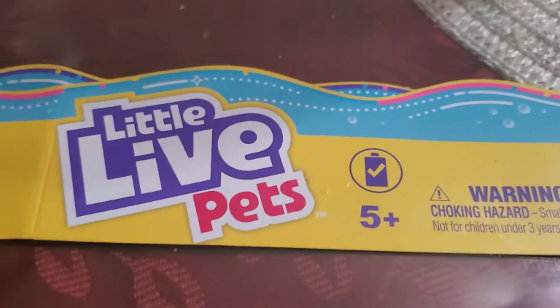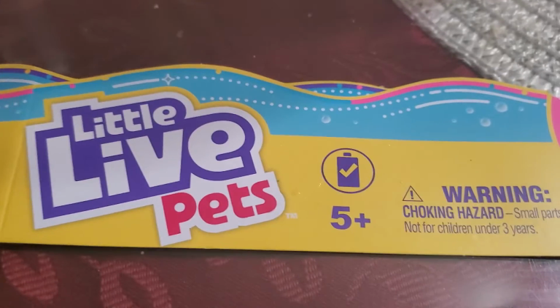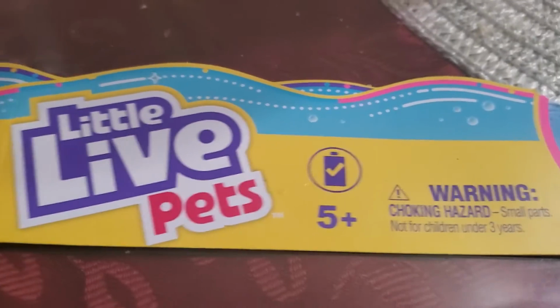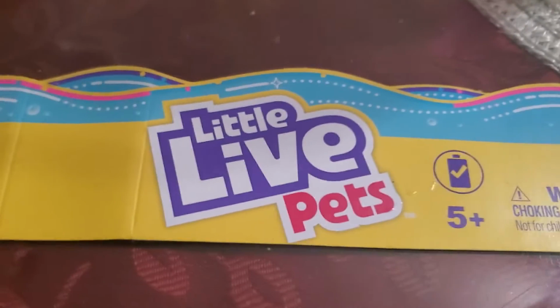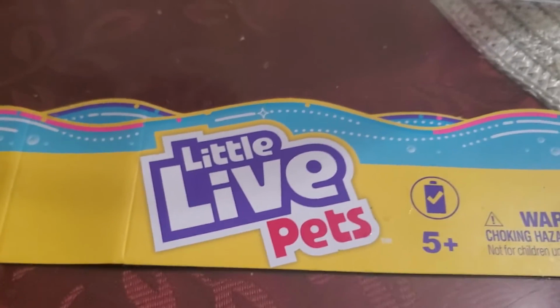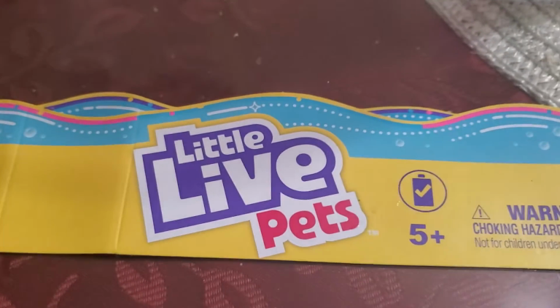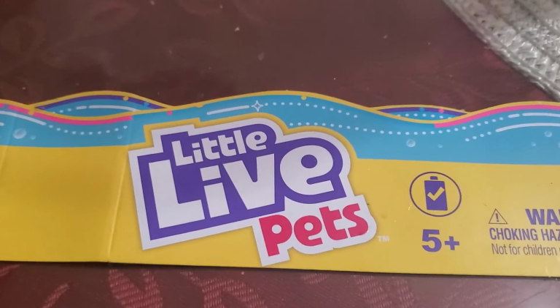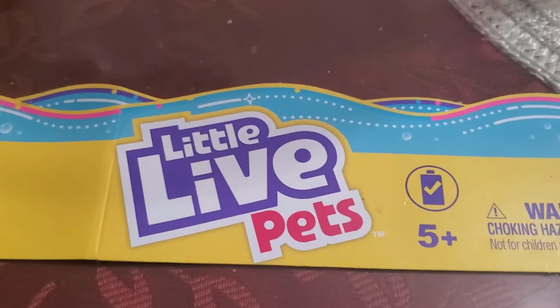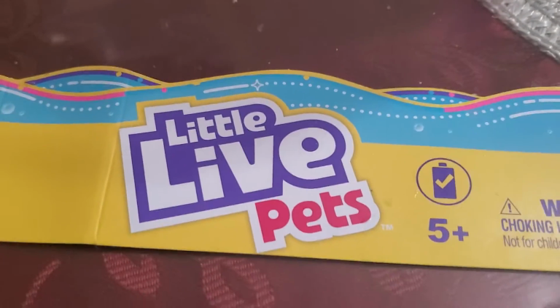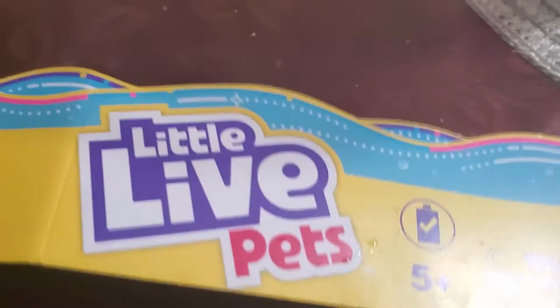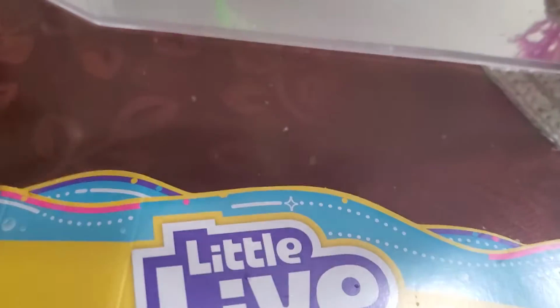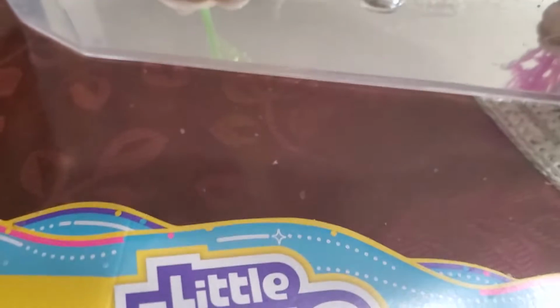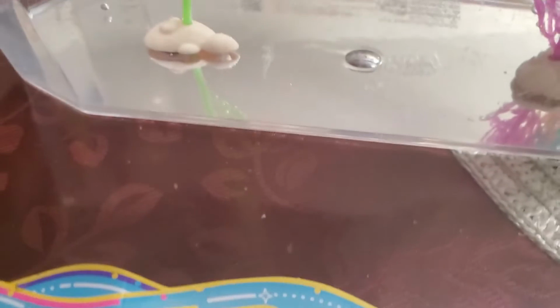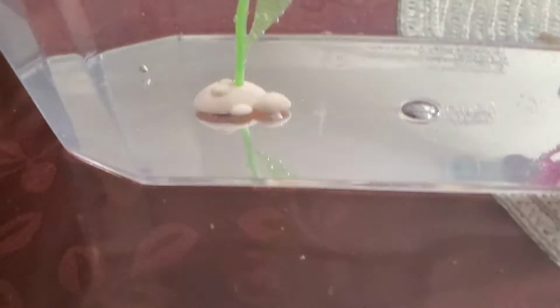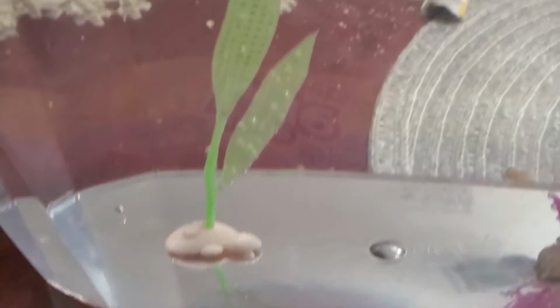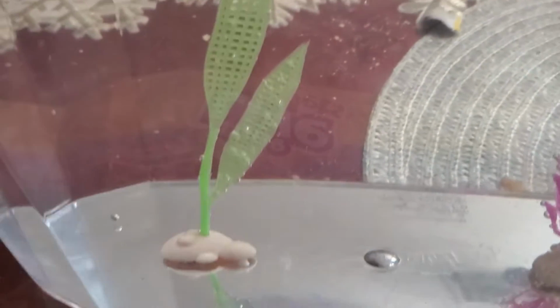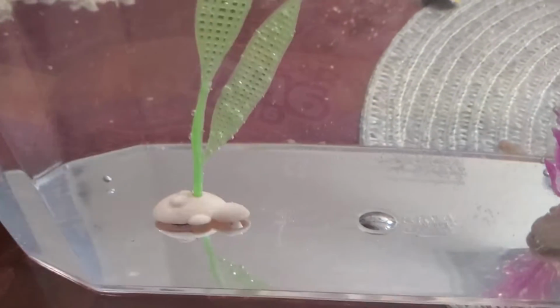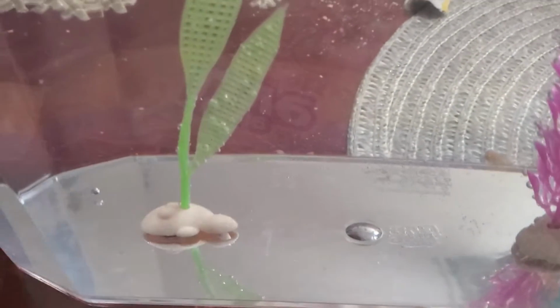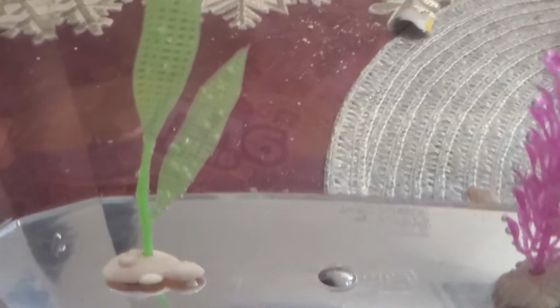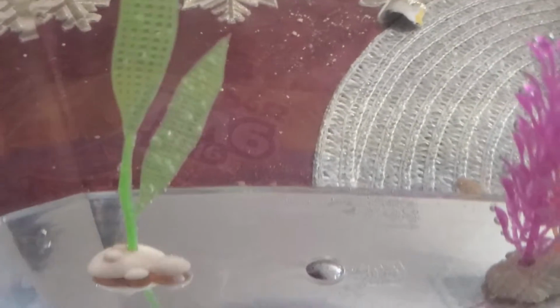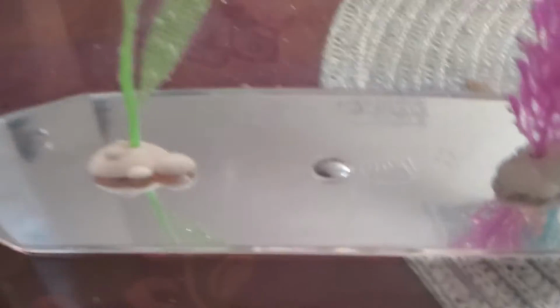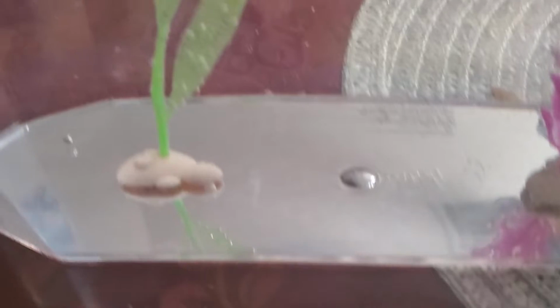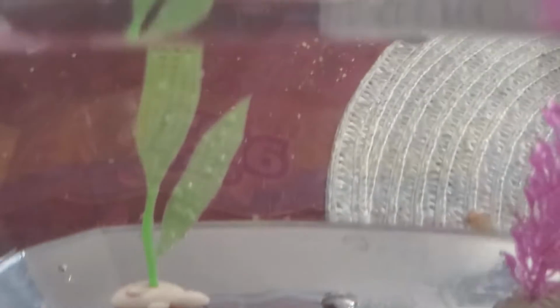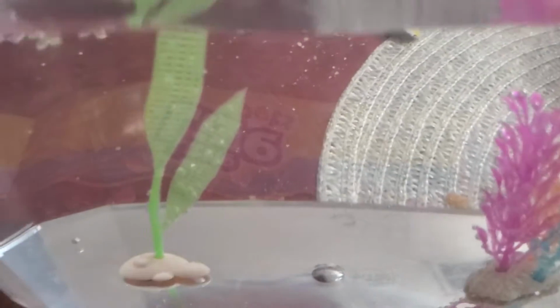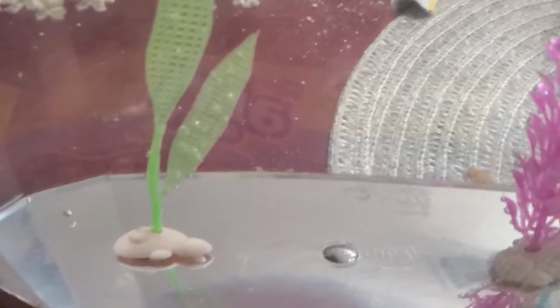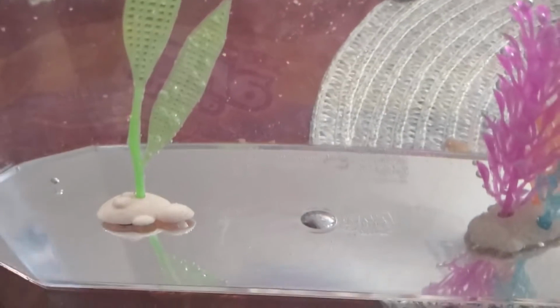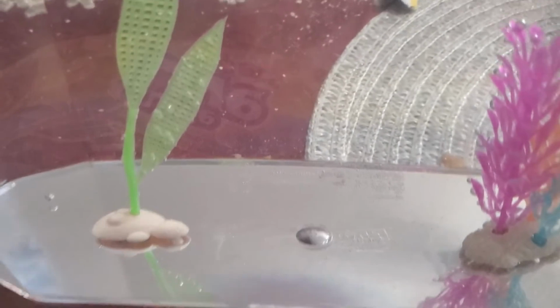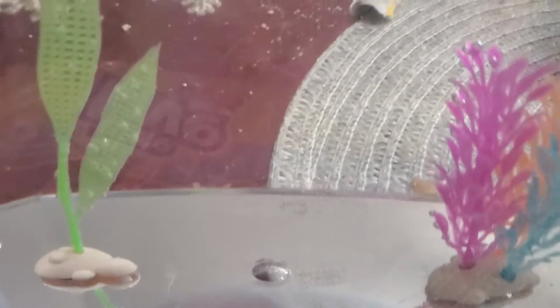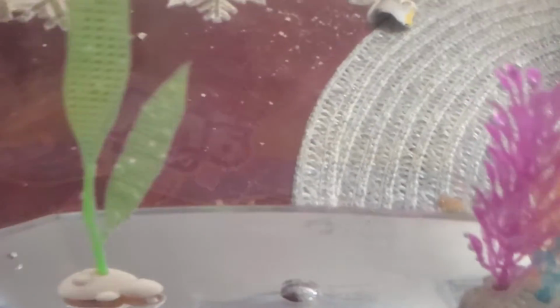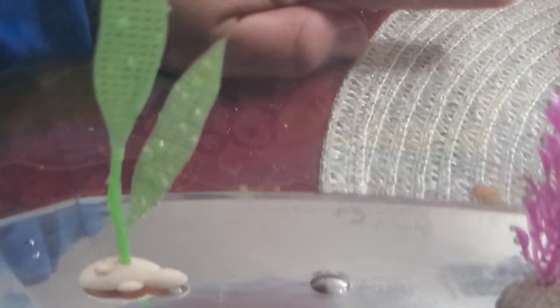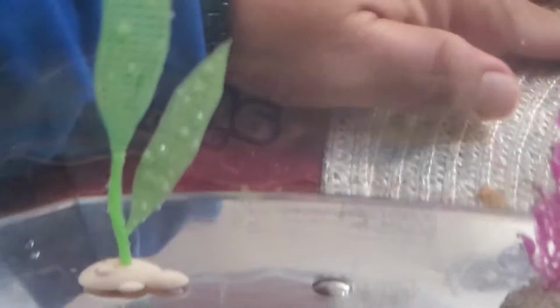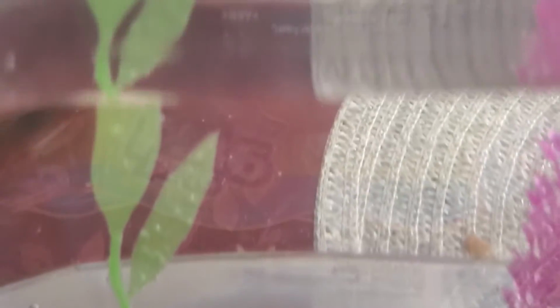Welcome guys to my channel. Today I'm going to show you these little live pets which I just got at the local Walmart. I bought this for my daughter and I'm showing you guys this little pet.